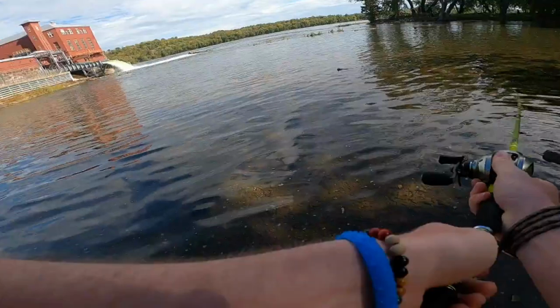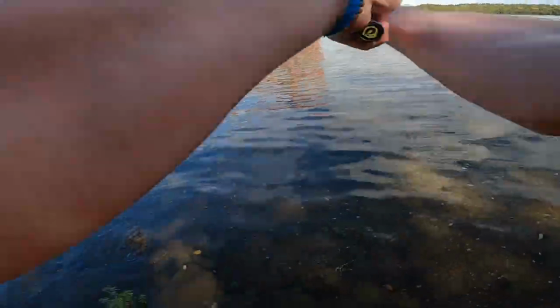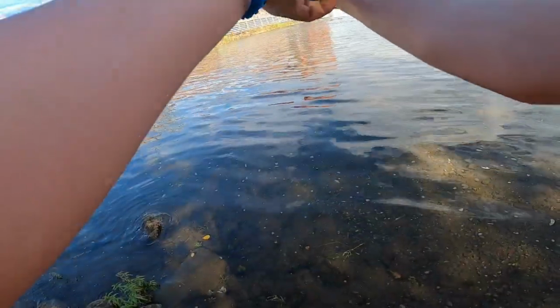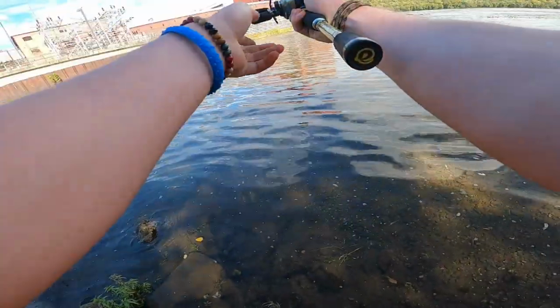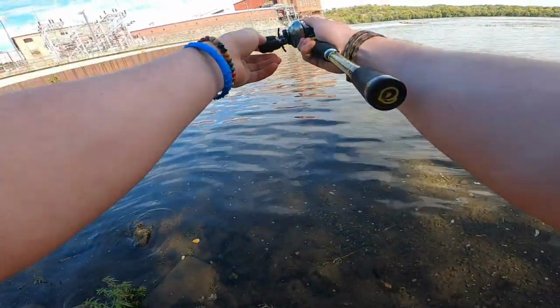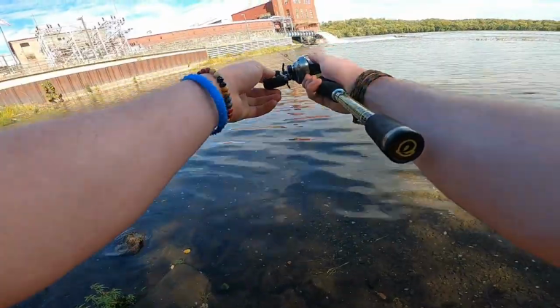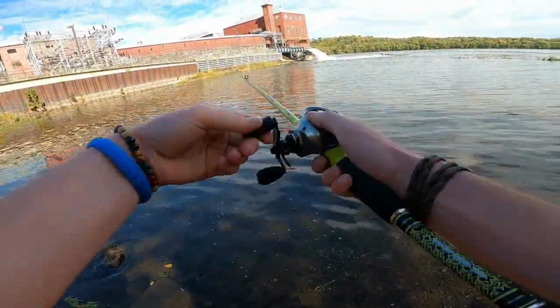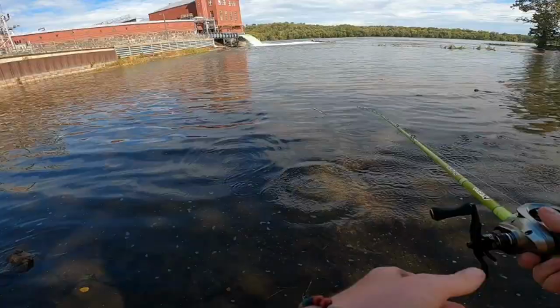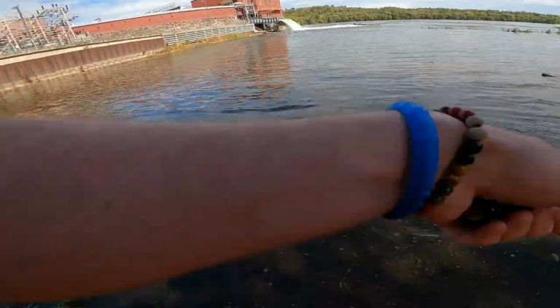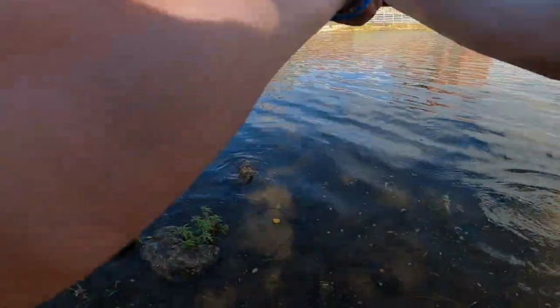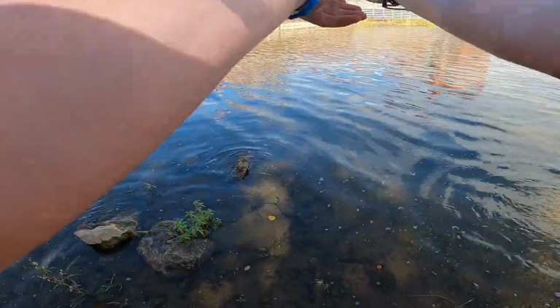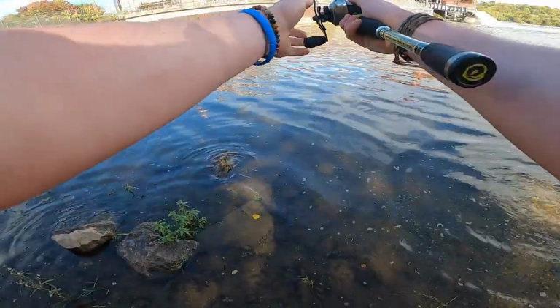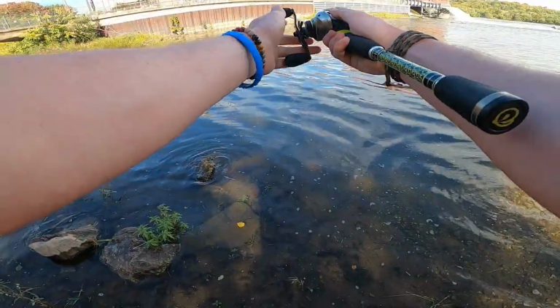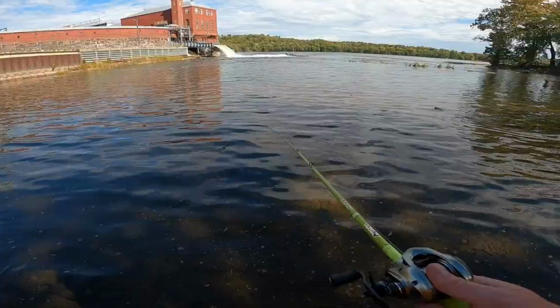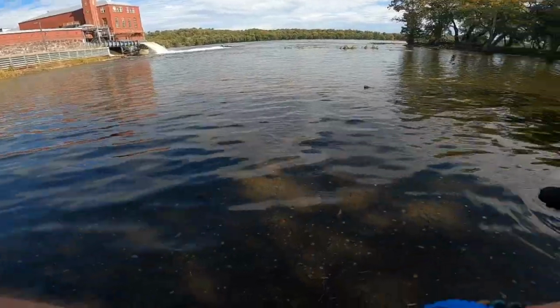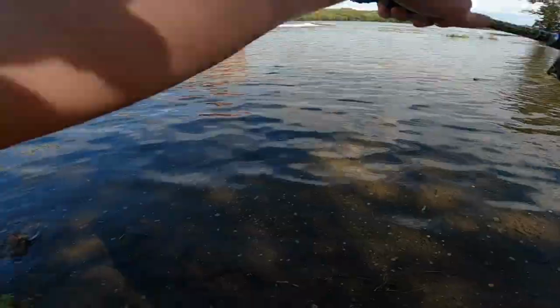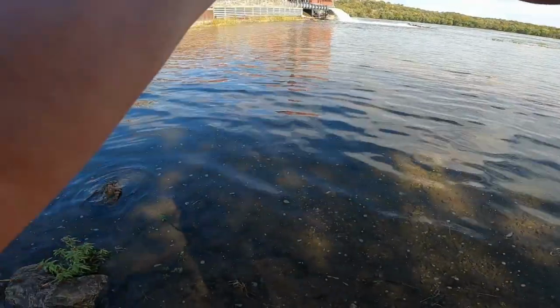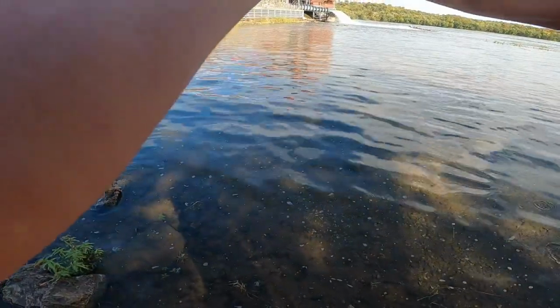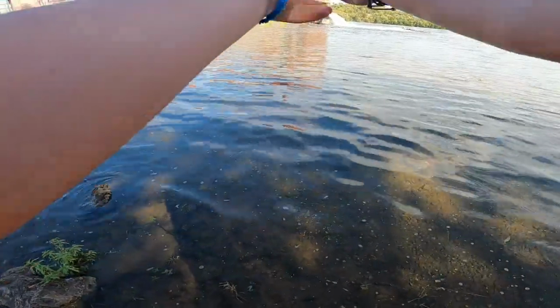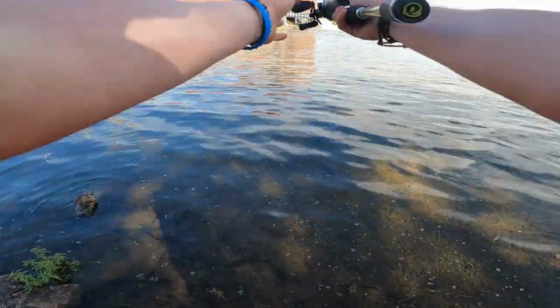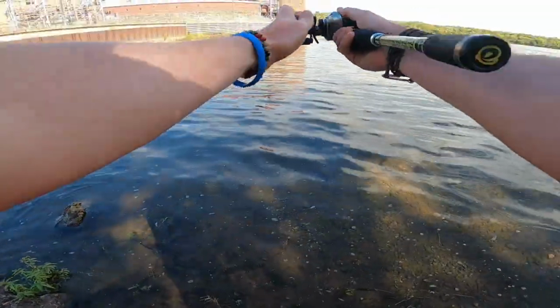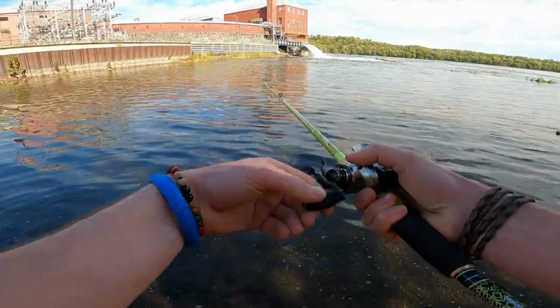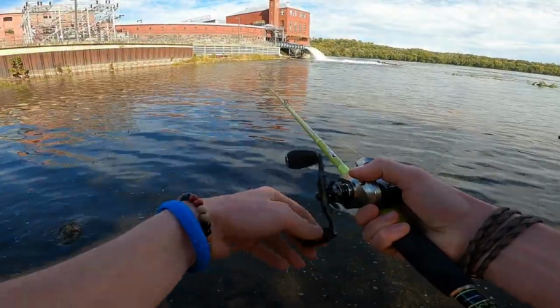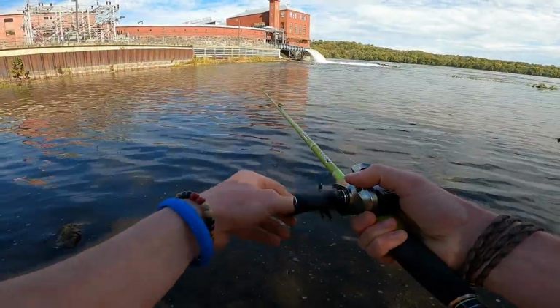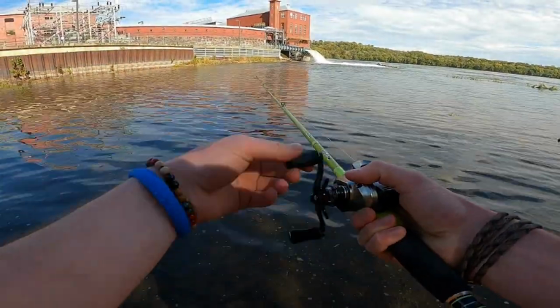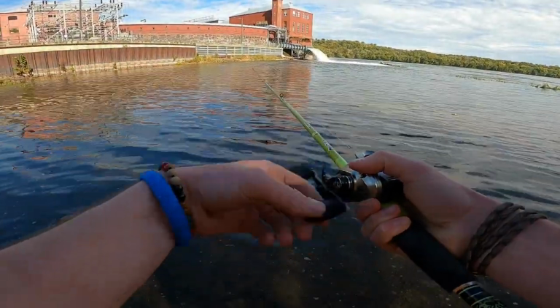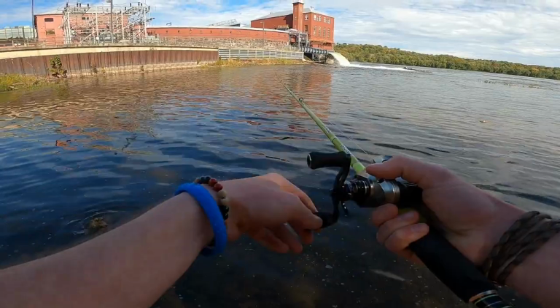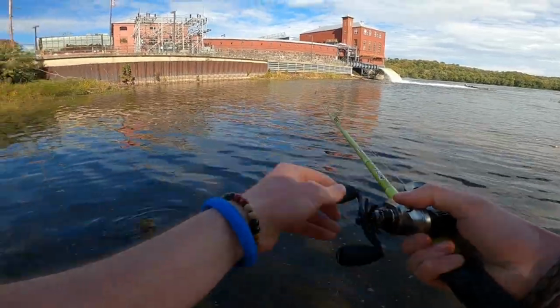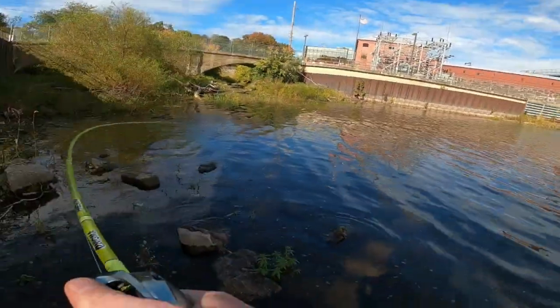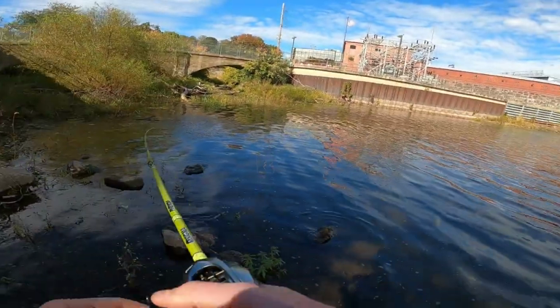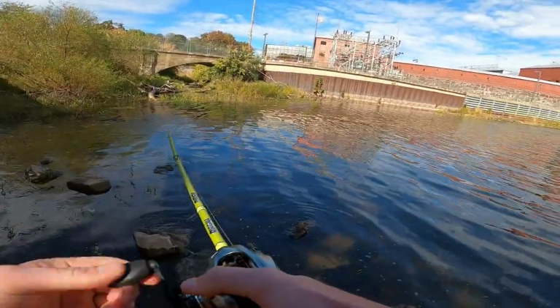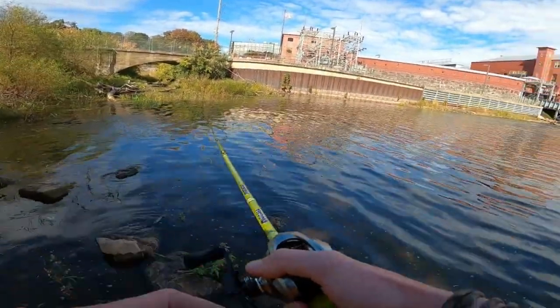I start out throwing the spinnerbait trying to pick up any active fish. A lot of times from shore and from the boat I'll do that. Spinnerbait is one of my favorite baits and you can usually catch them on it year round given the right conditions. So I start out with that.